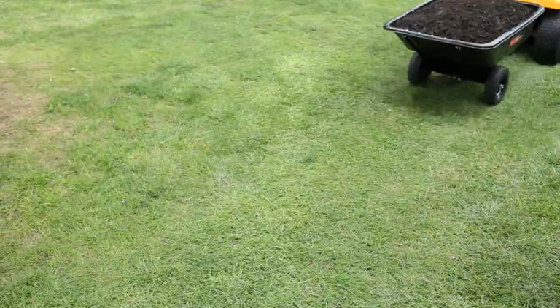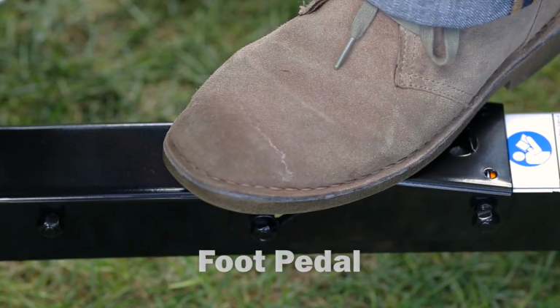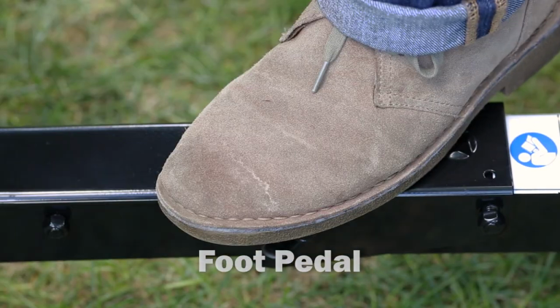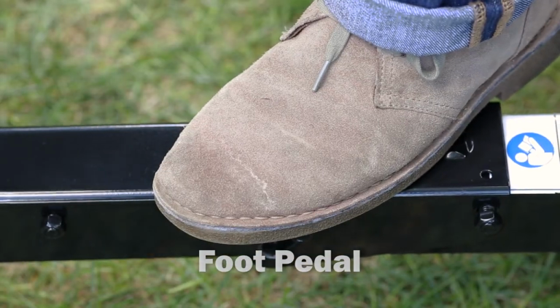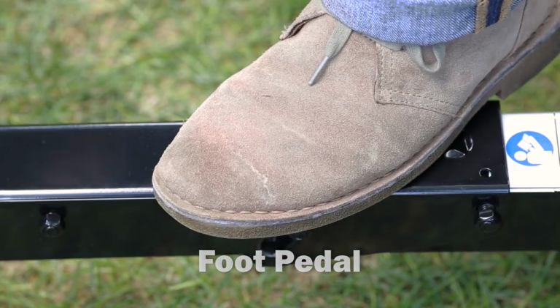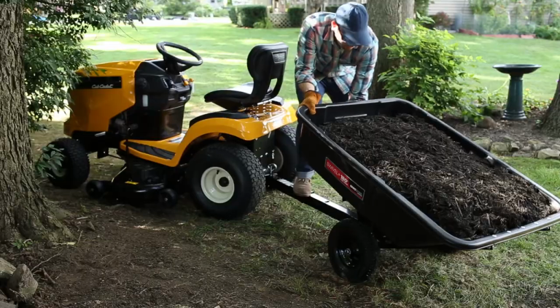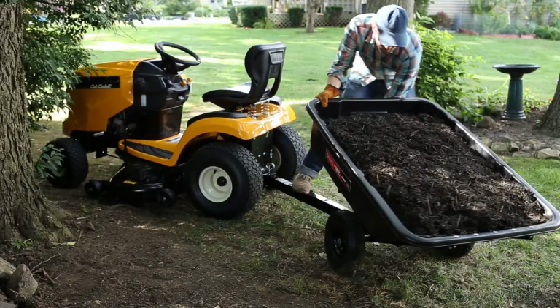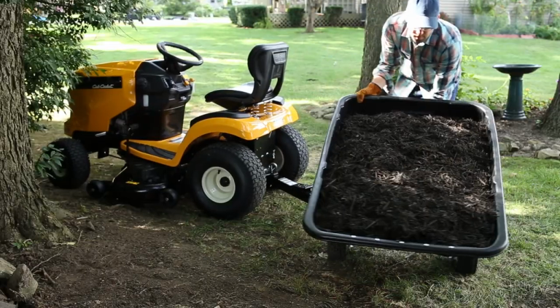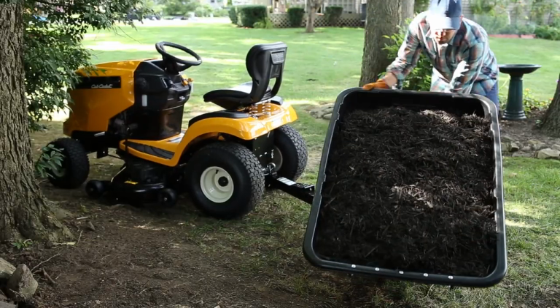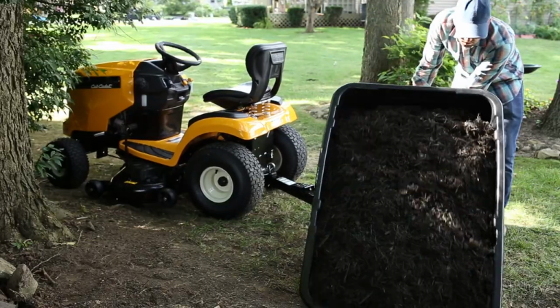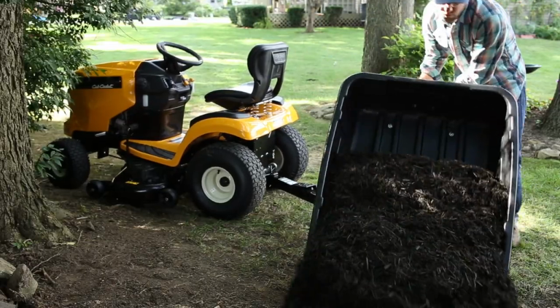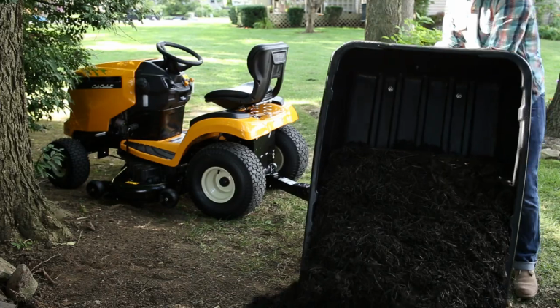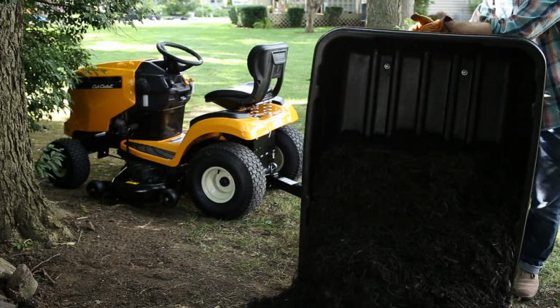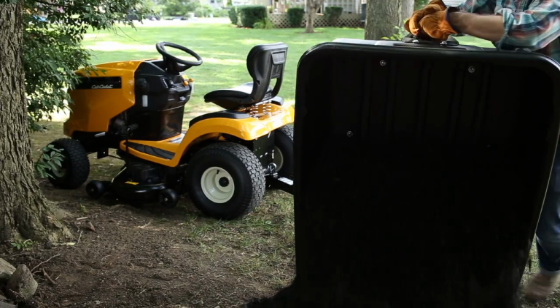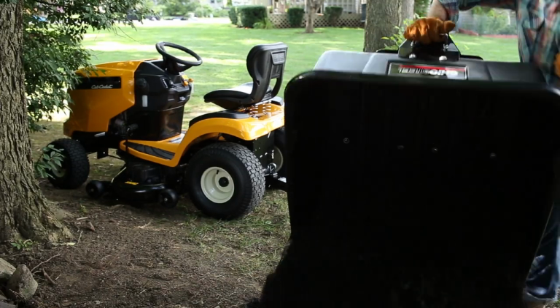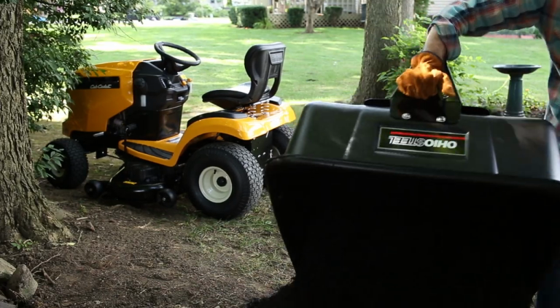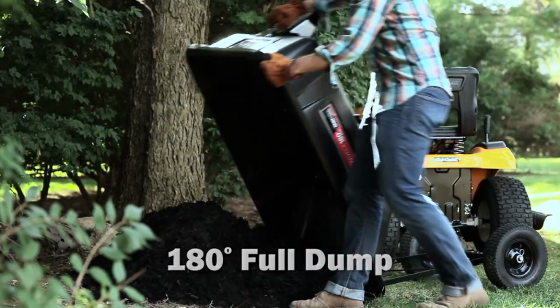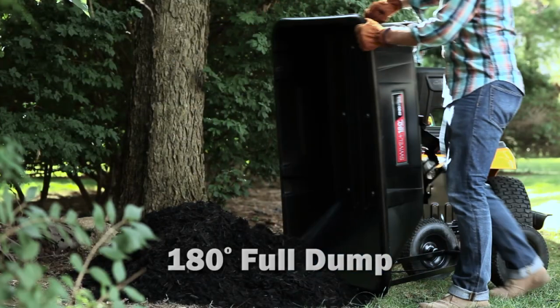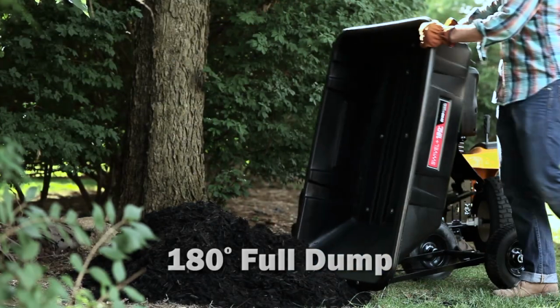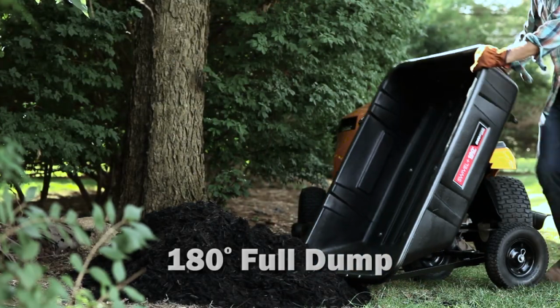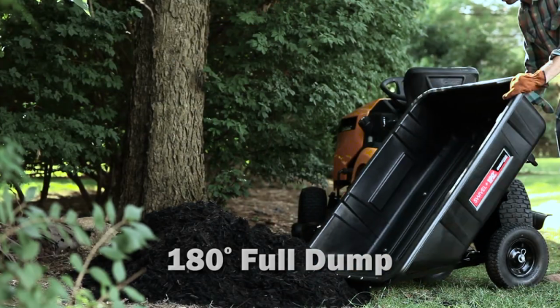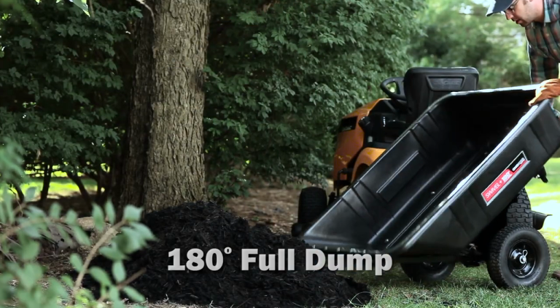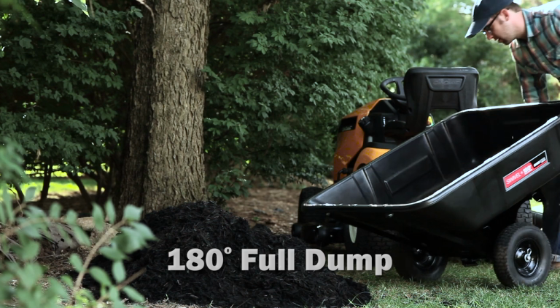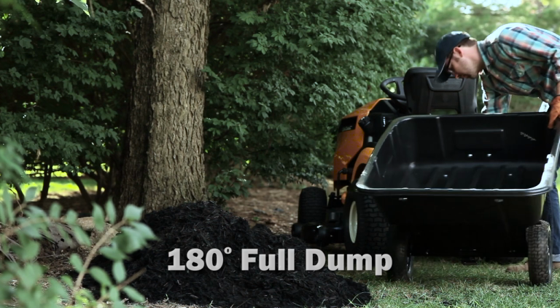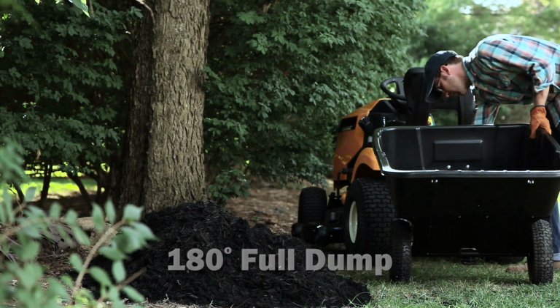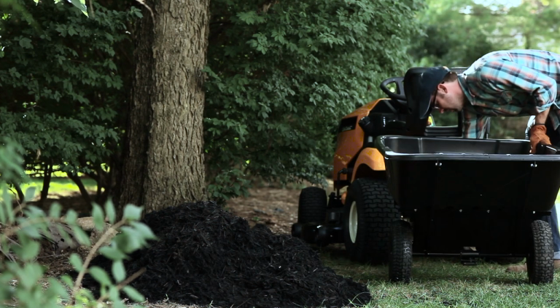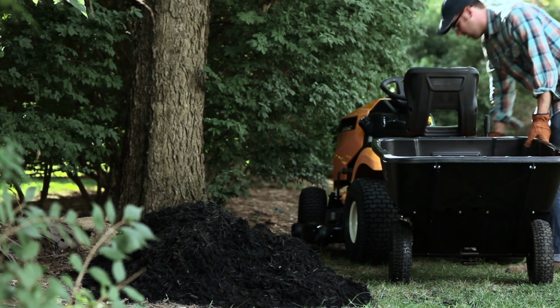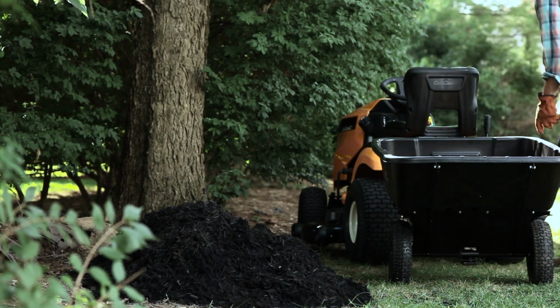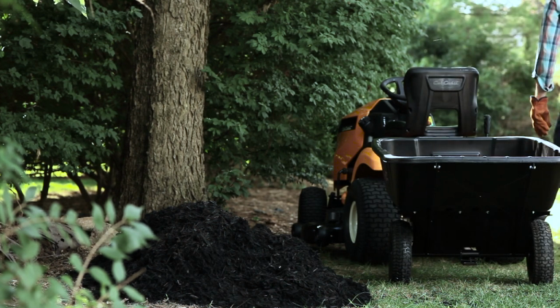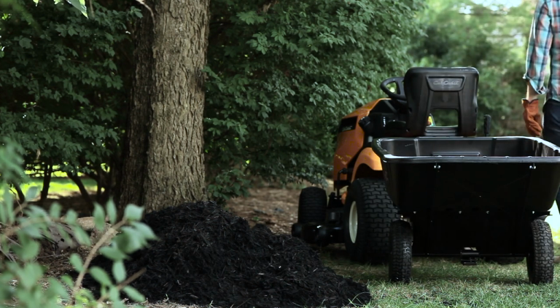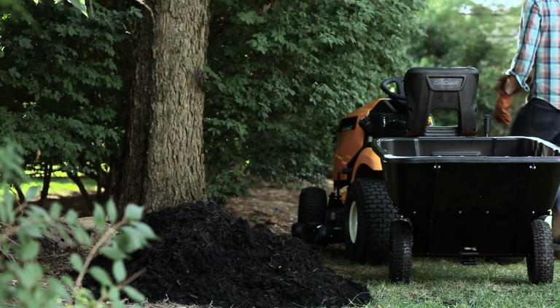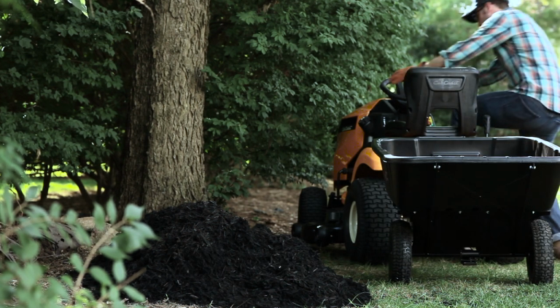A convenient foot pedal activates the patented swivel dump feature for easy unloading anywhere within a 110 degree radius. The patented 180 degree full dump feature allows the bed to be fully emptied like a wheelbarrow — no more shoveling or raking out unemptied contents.